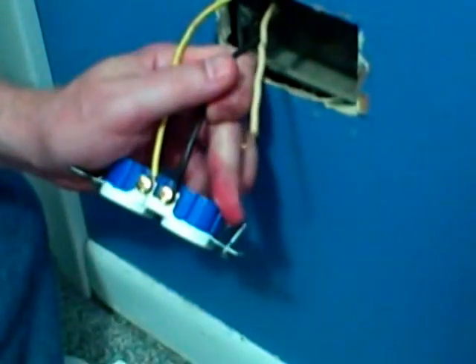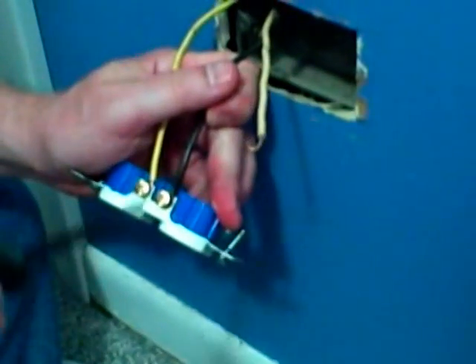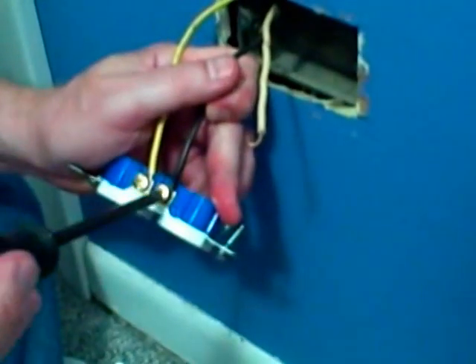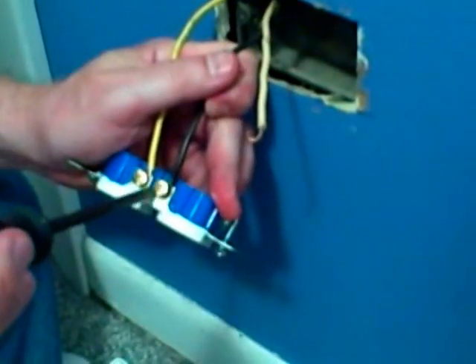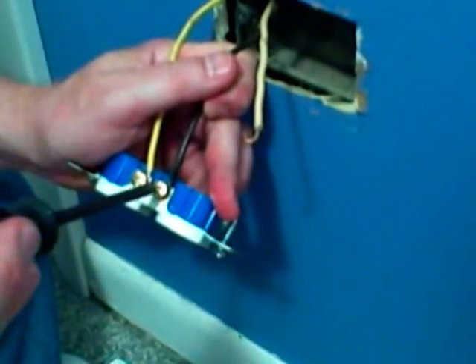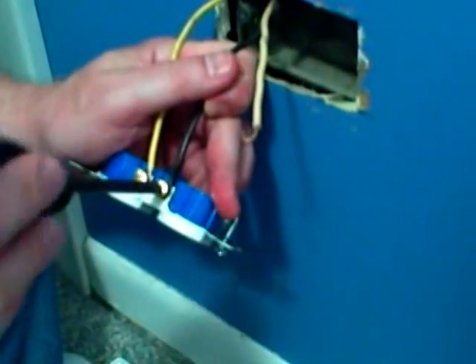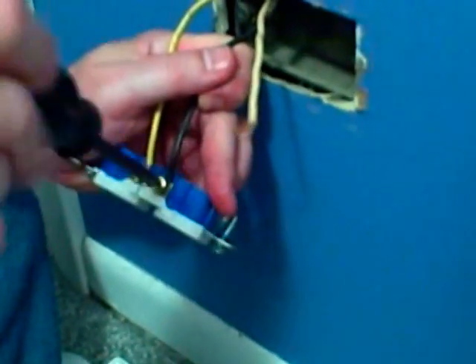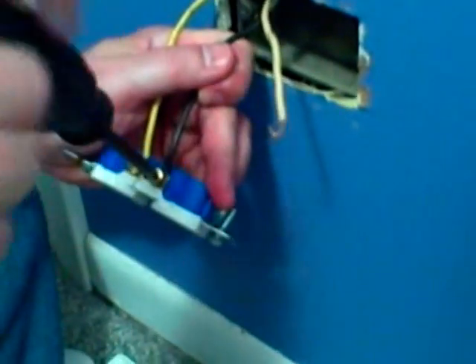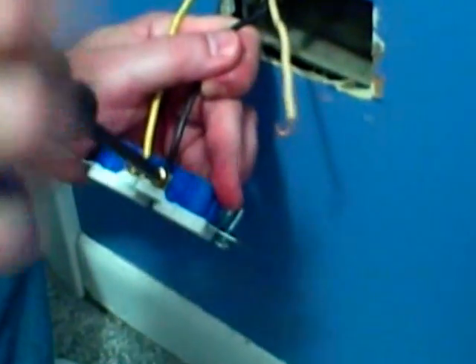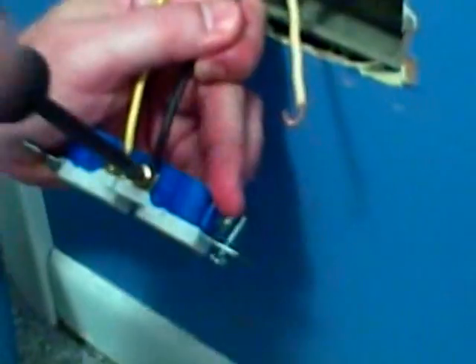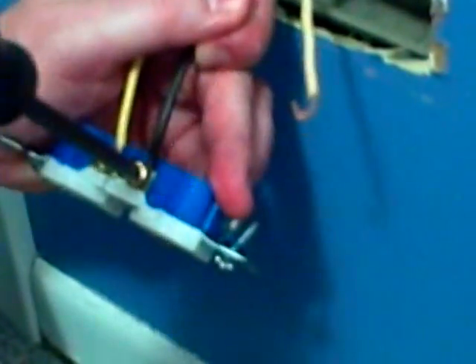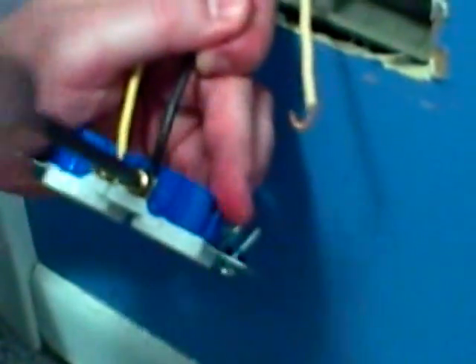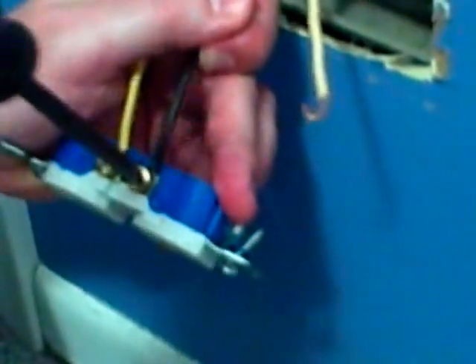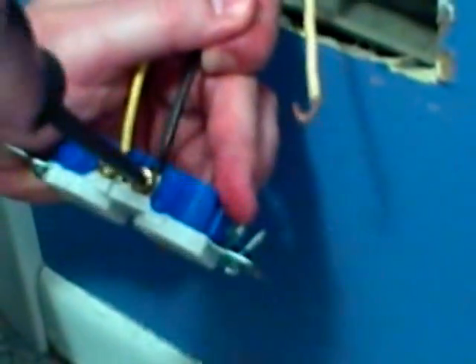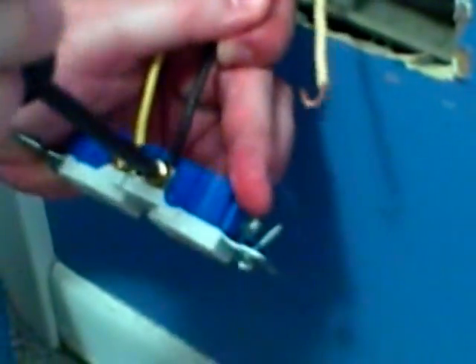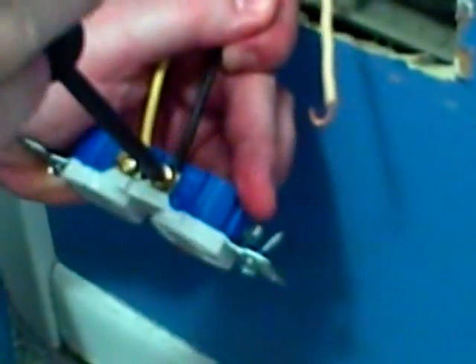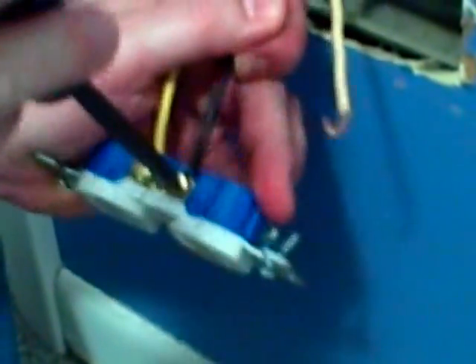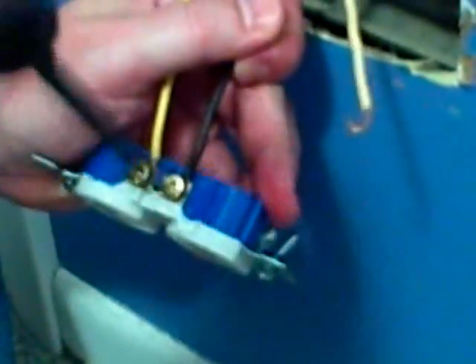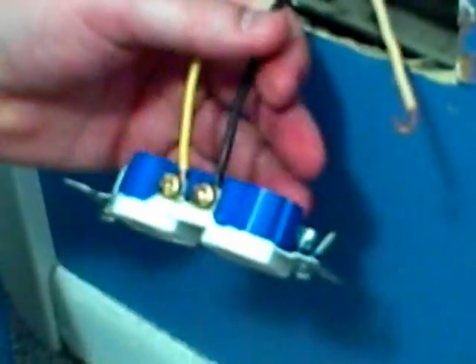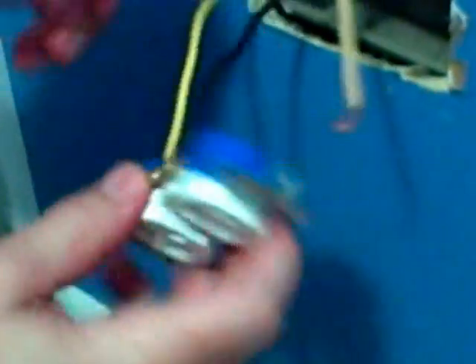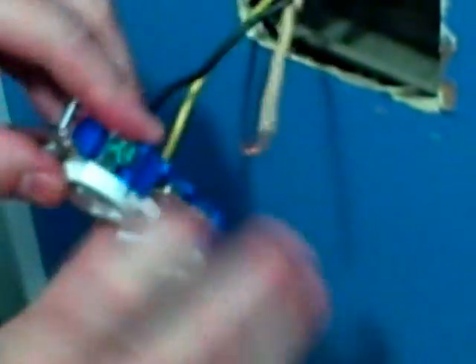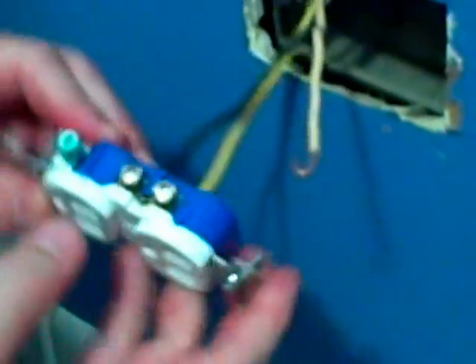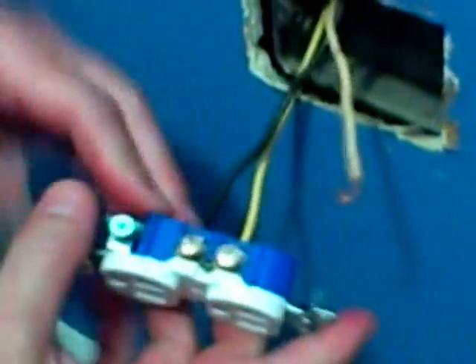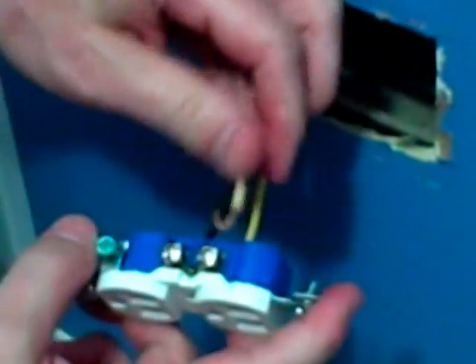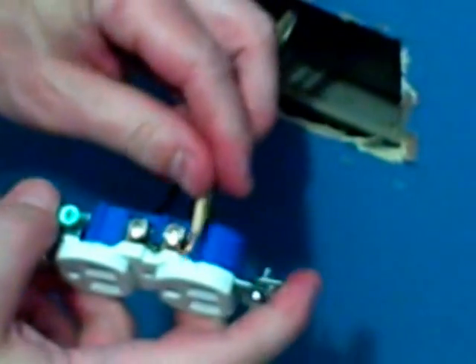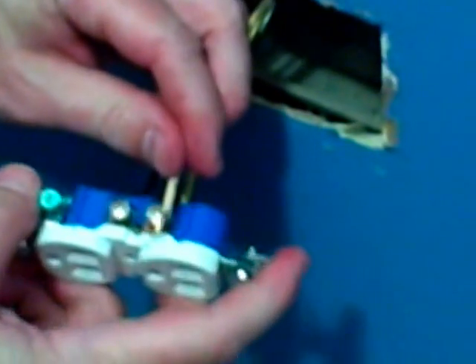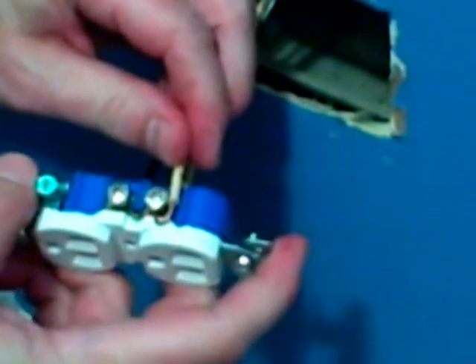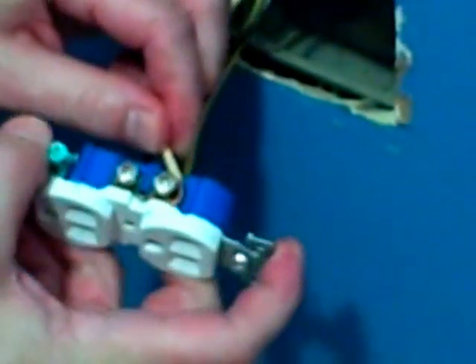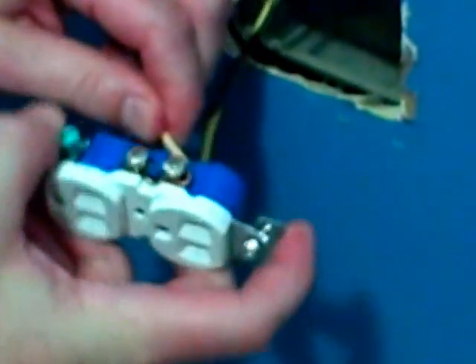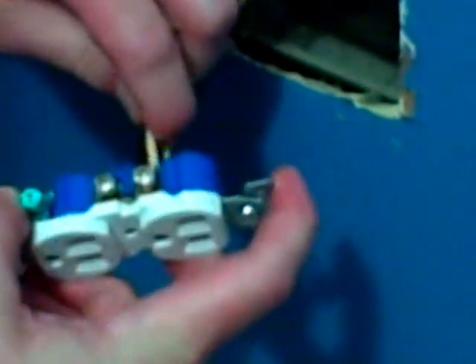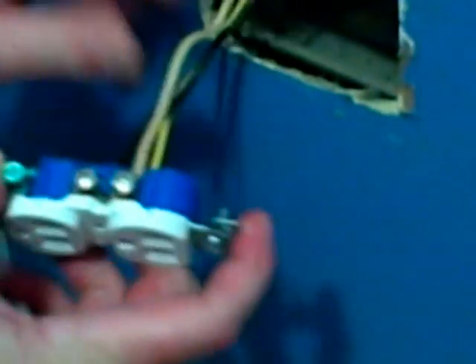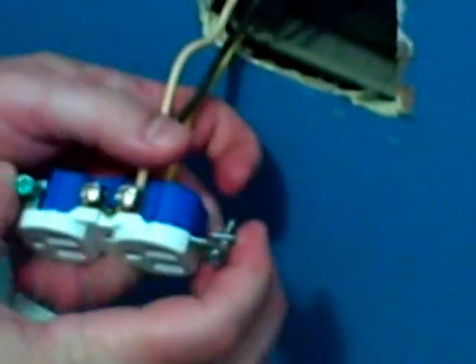So we'll connect the two hot wires to the gold screws, and we're going to connect the white neutral to one of the silver-colored screws.